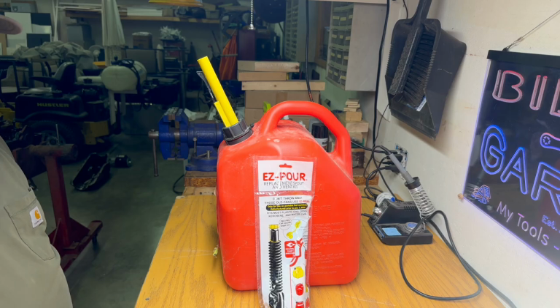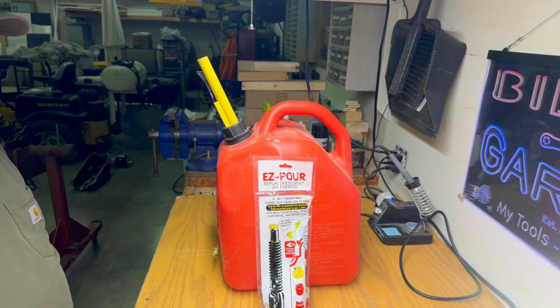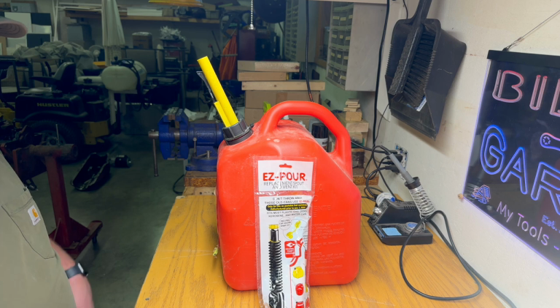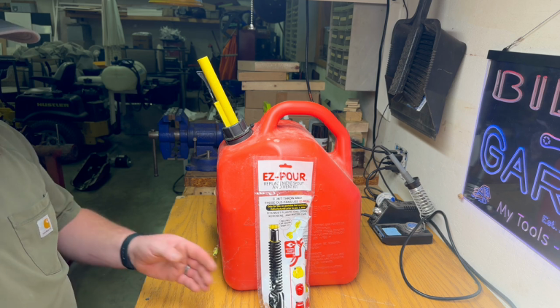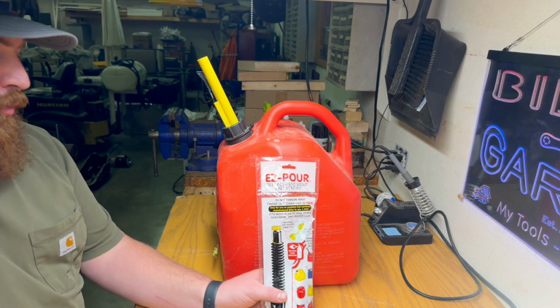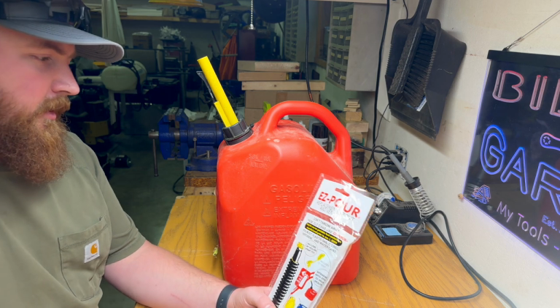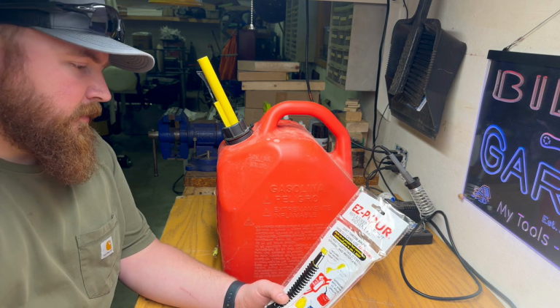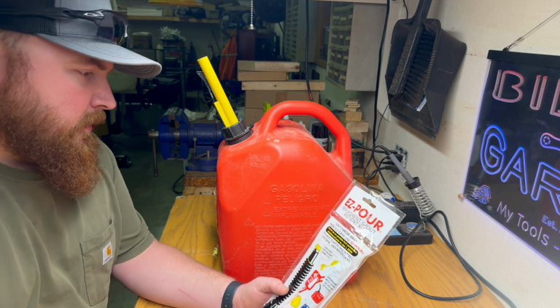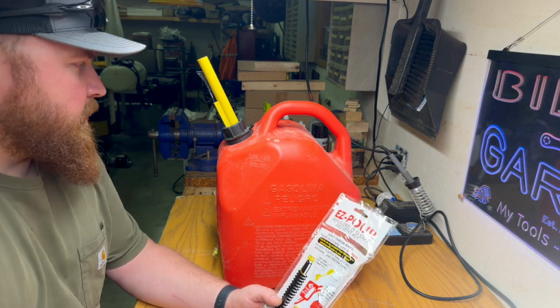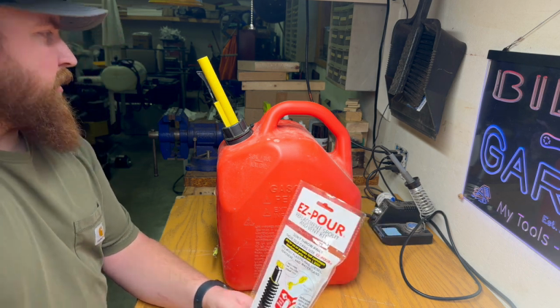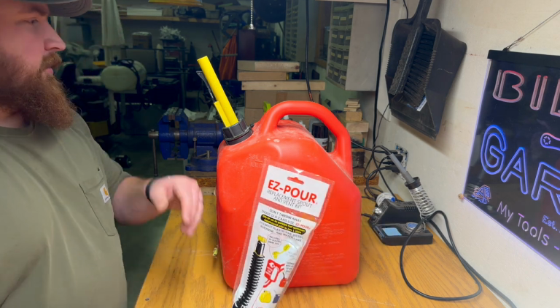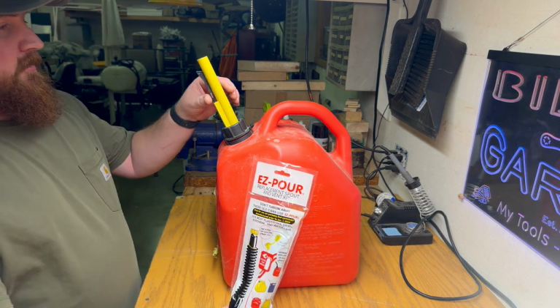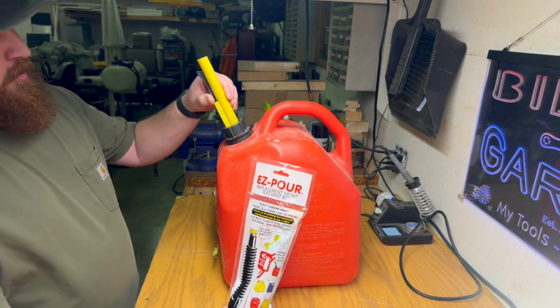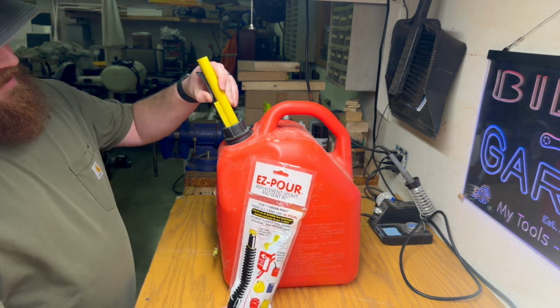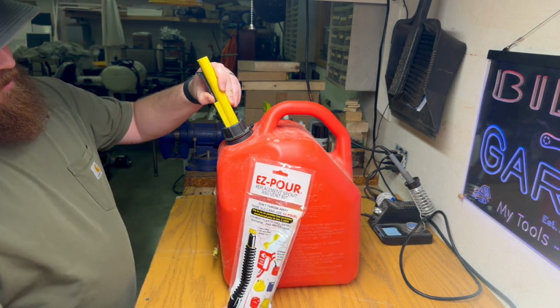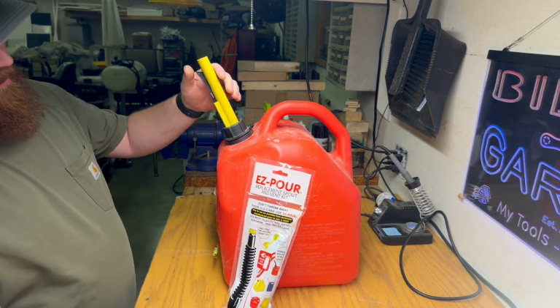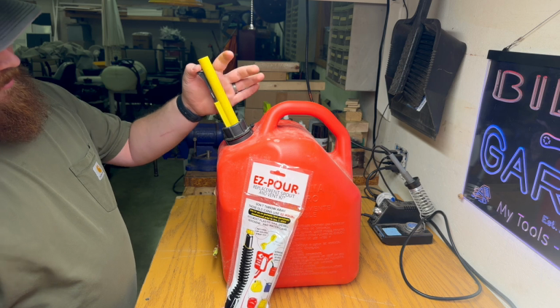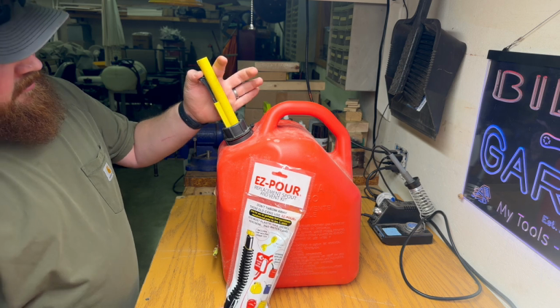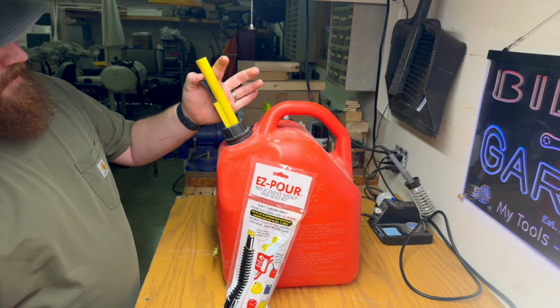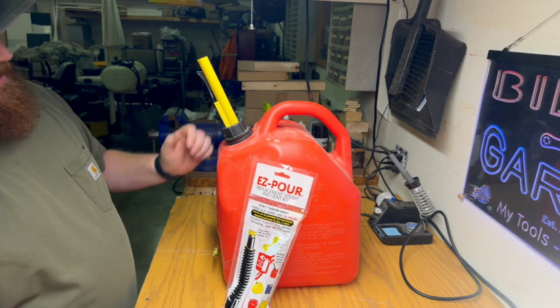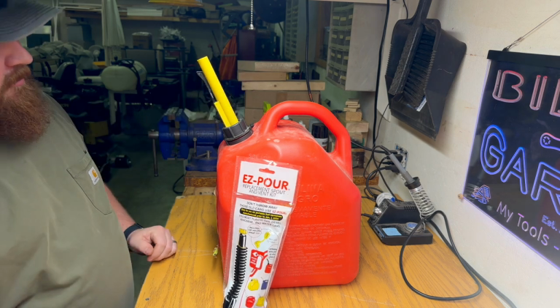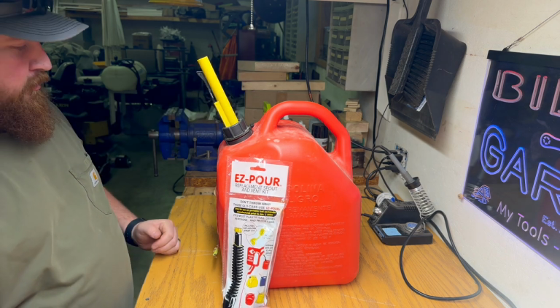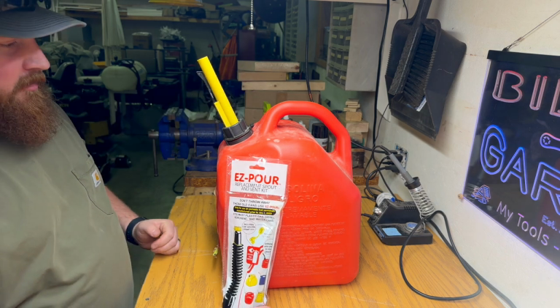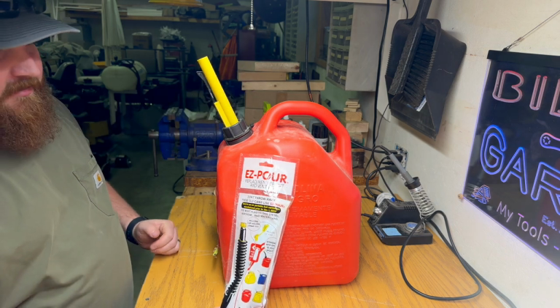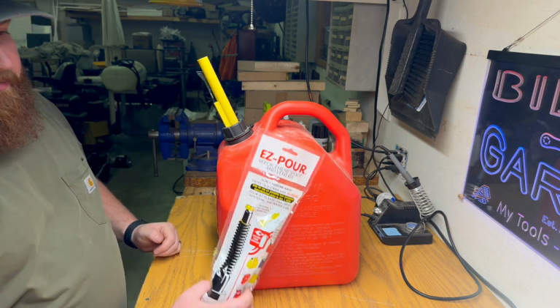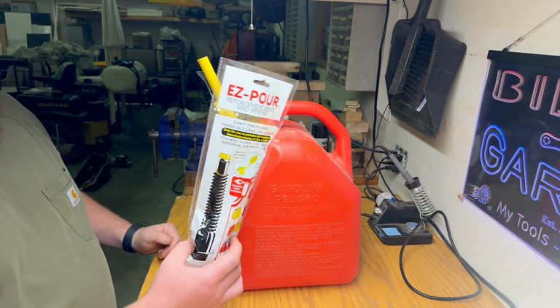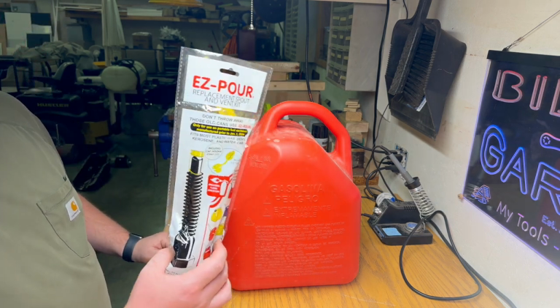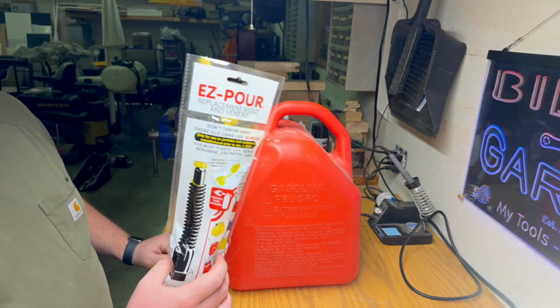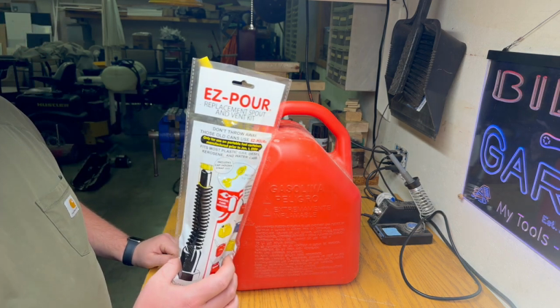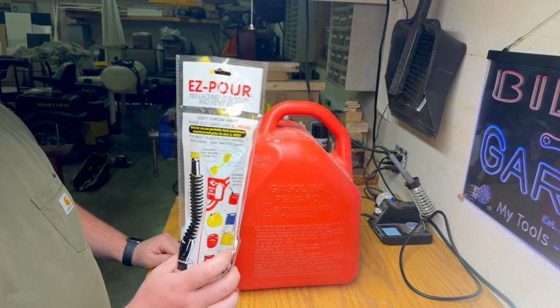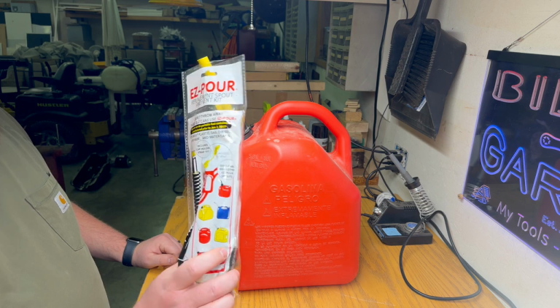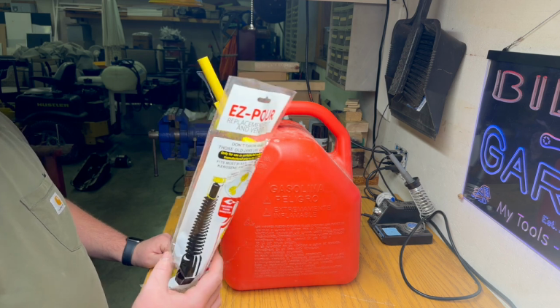What's going on guys, got another short one for you today. I wanted to tell you how to get rid of this stupid EPA-friendly locking style fuel spout on your gas can and change it out for one of these easy-pour free-flow styles.